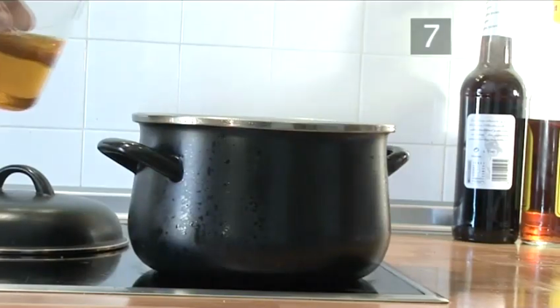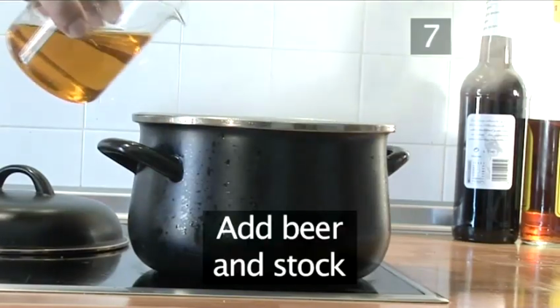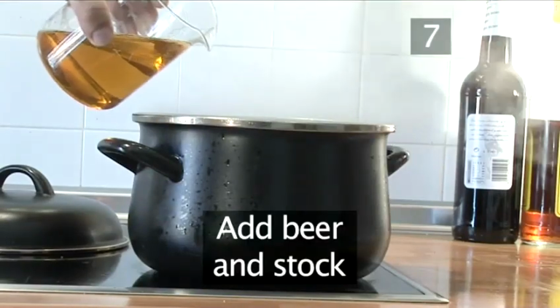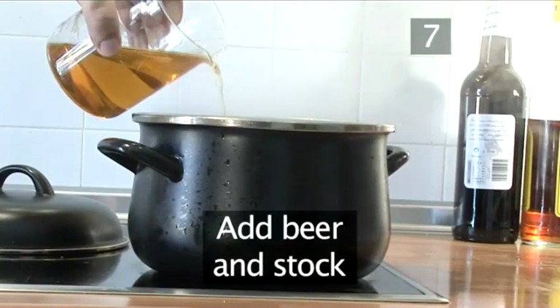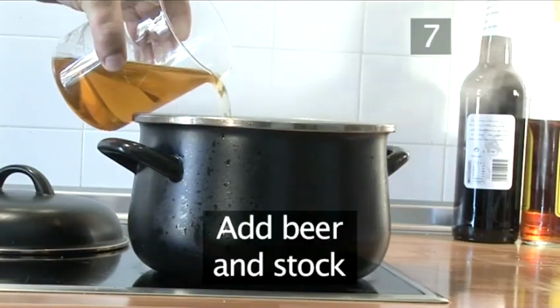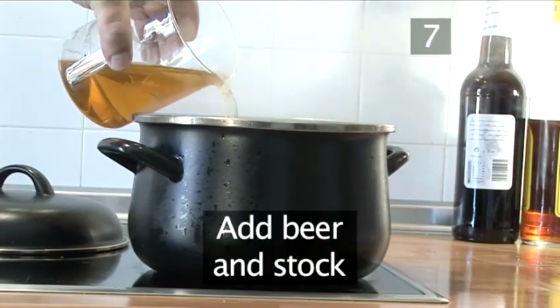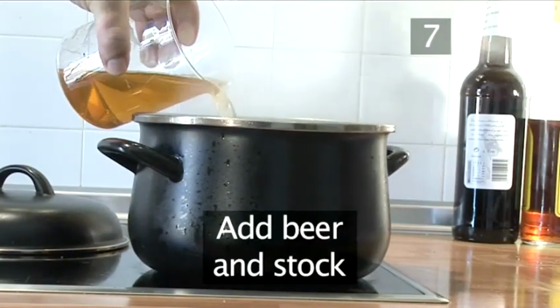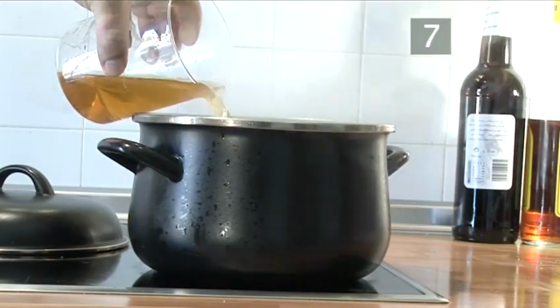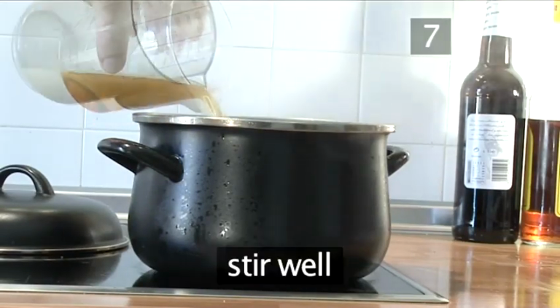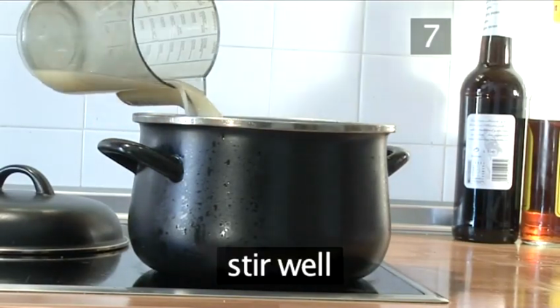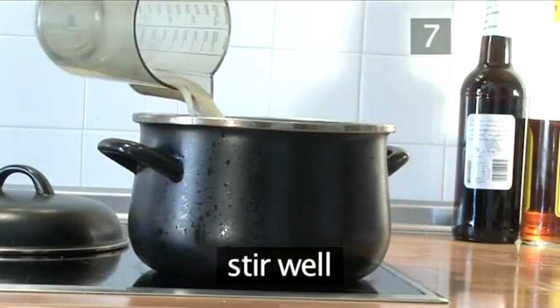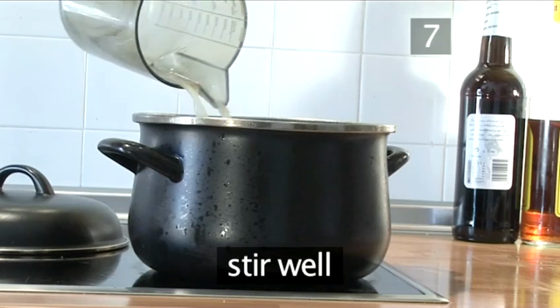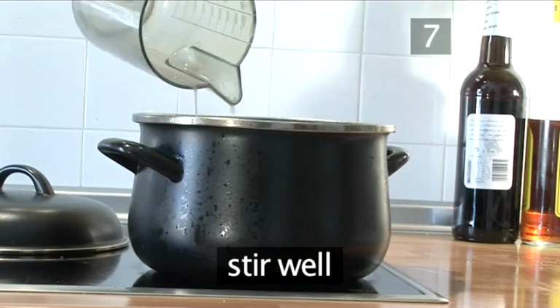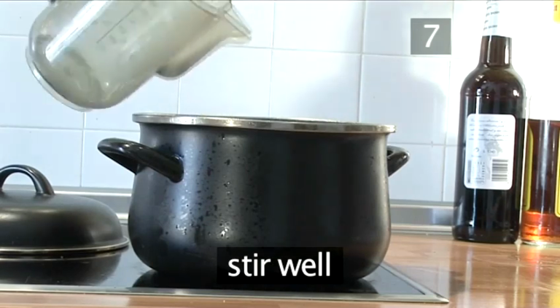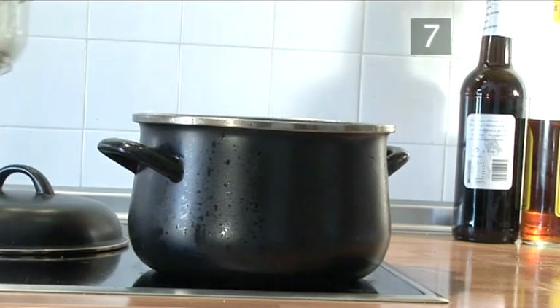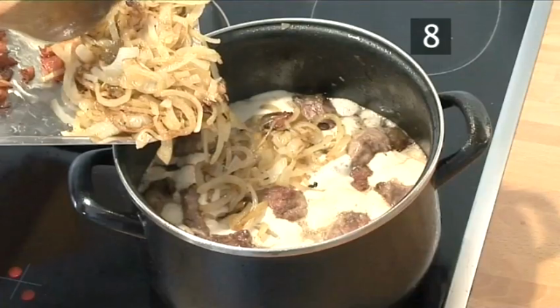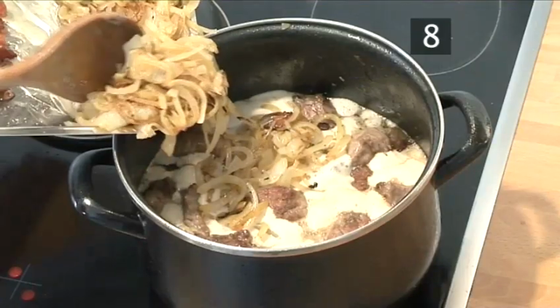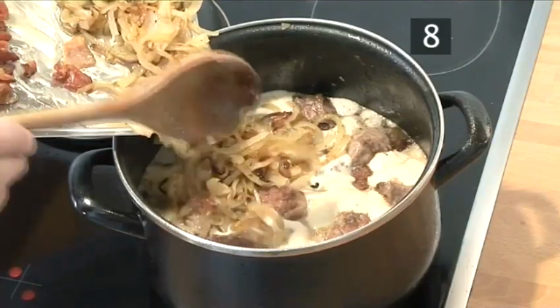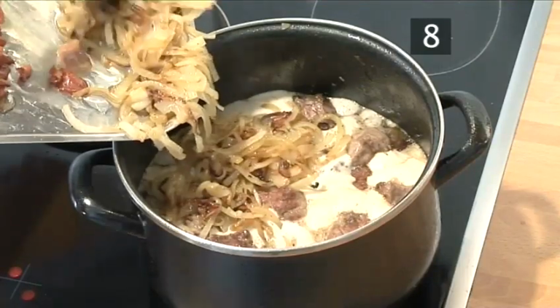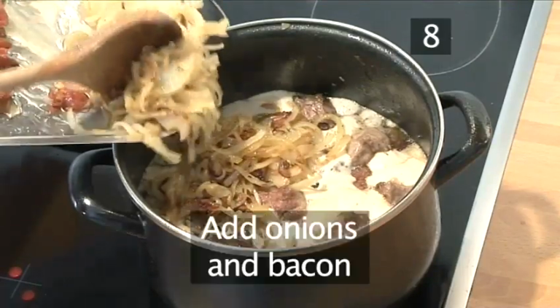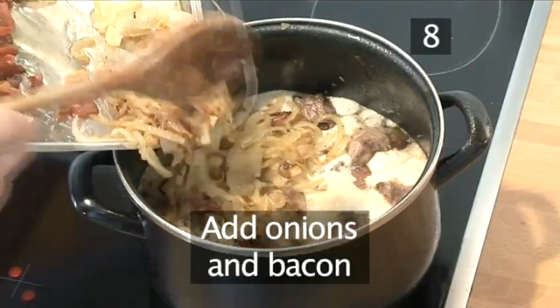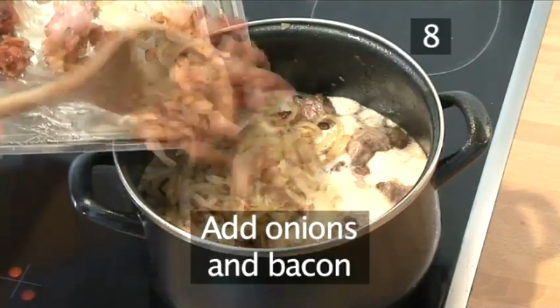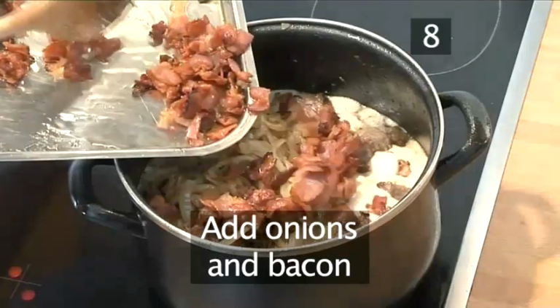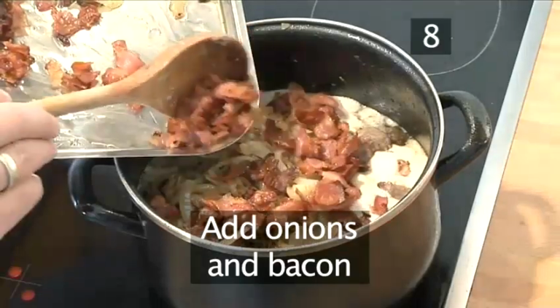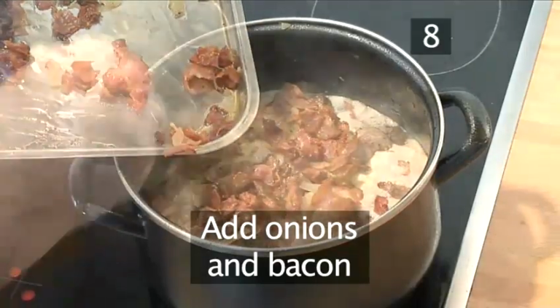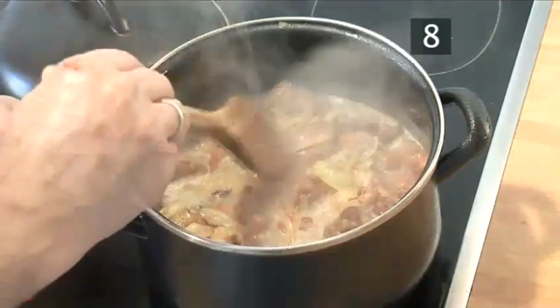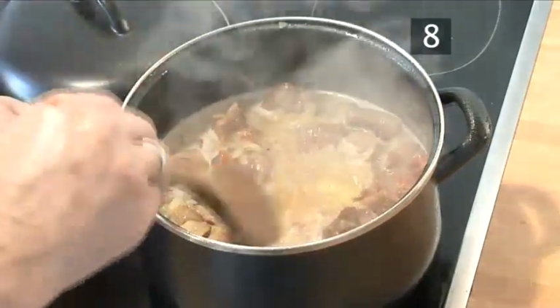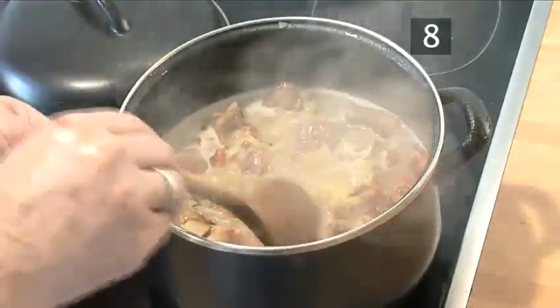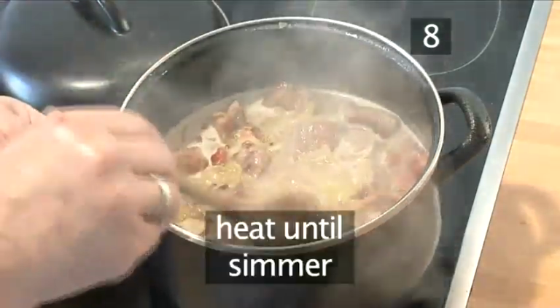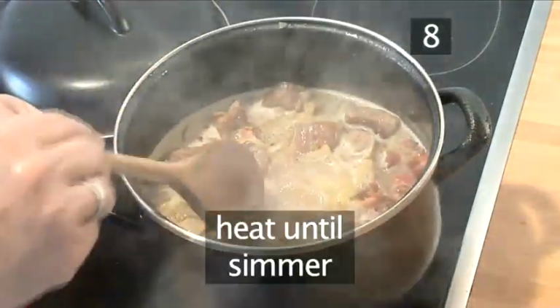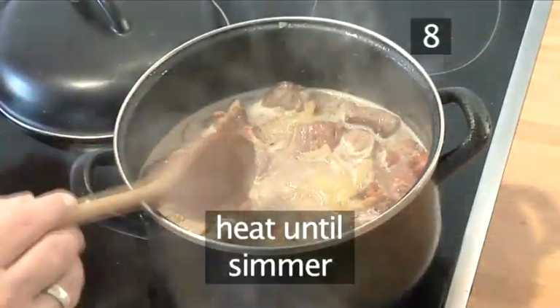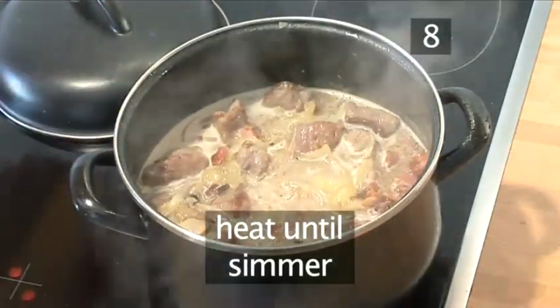Step 7: Add the beer and the stock to the casserole, stirring it well. Step 8: Now you can add the onions and the bacon to the casserole, which you heat on the stove until it is simmering.